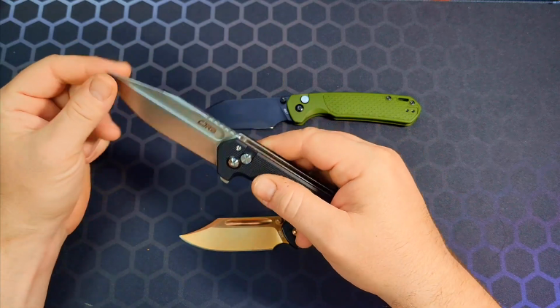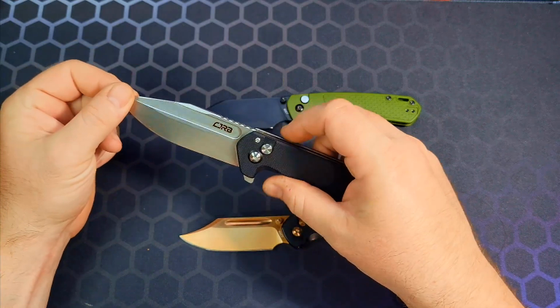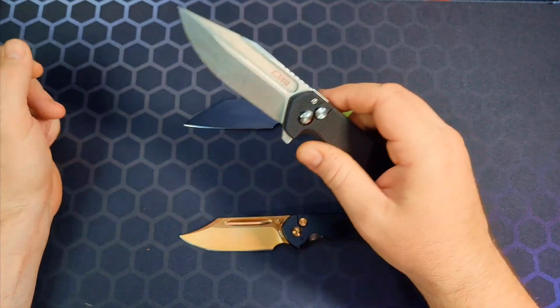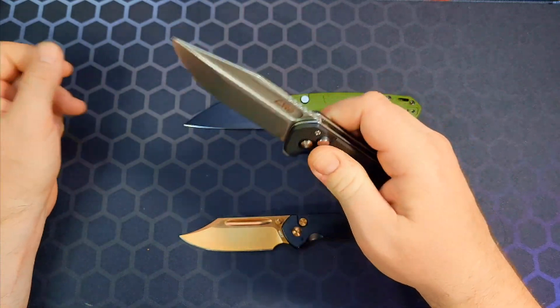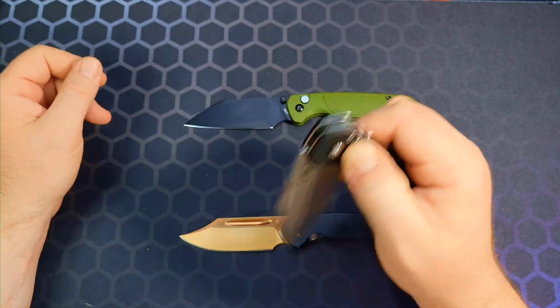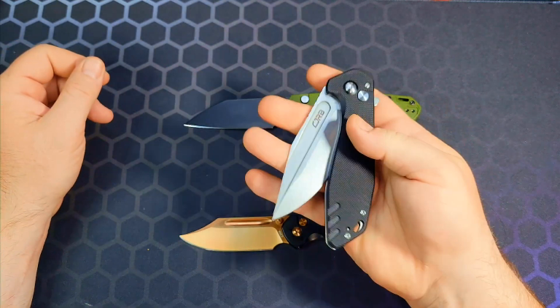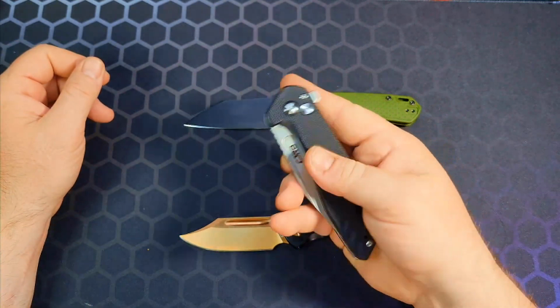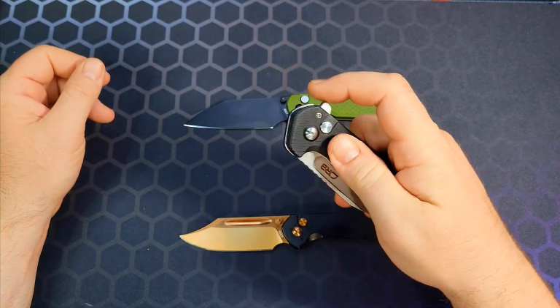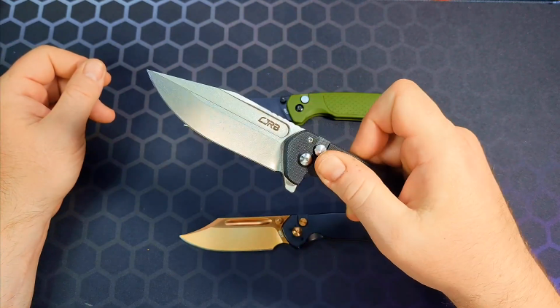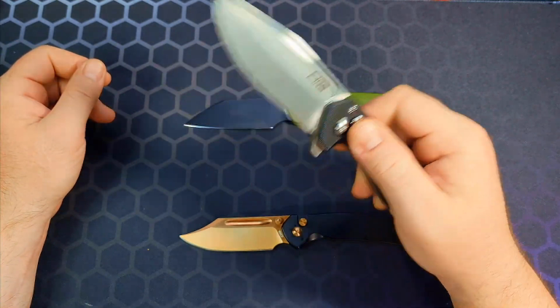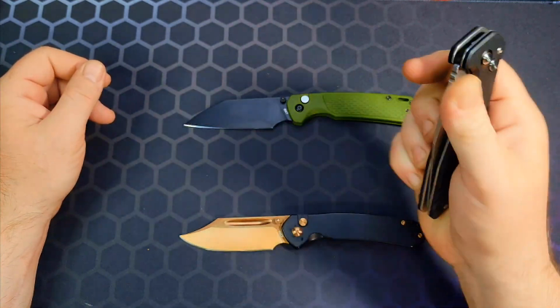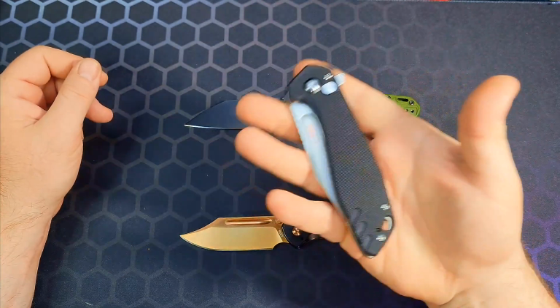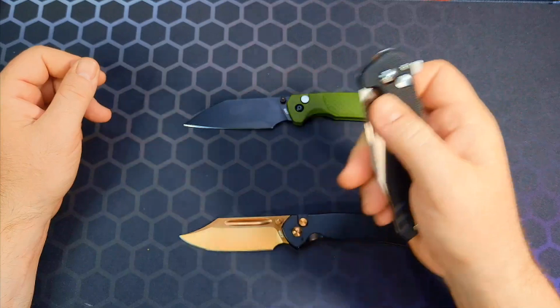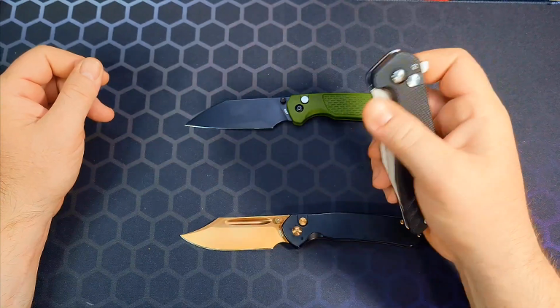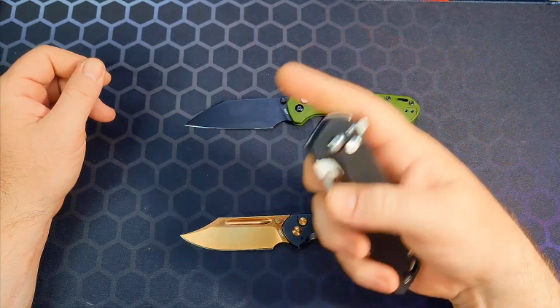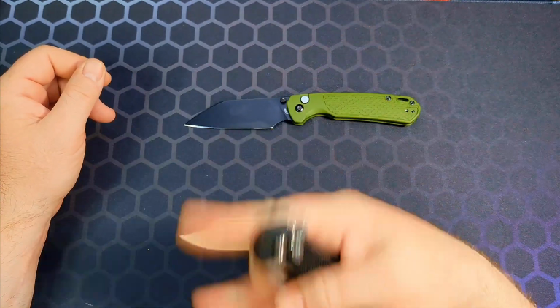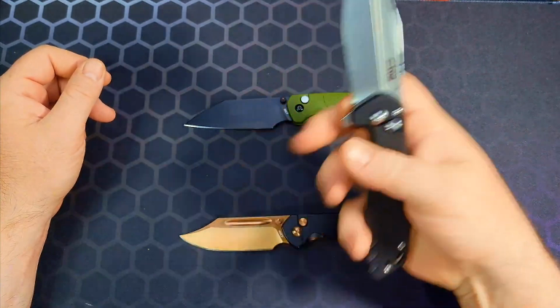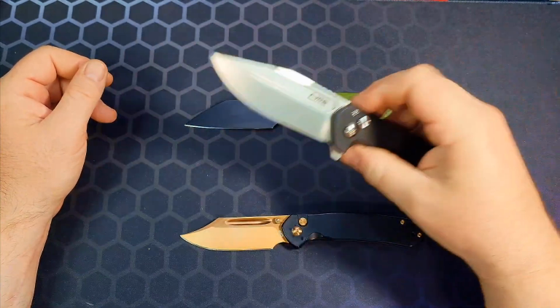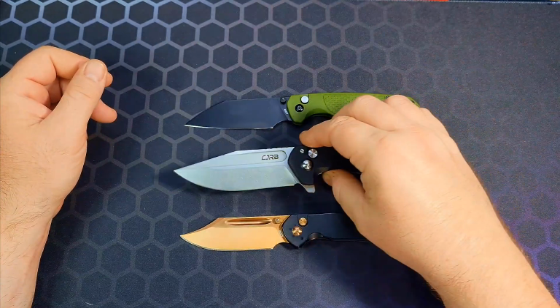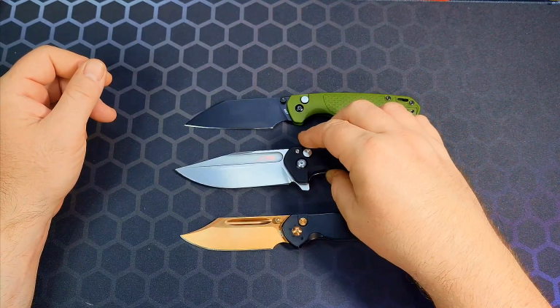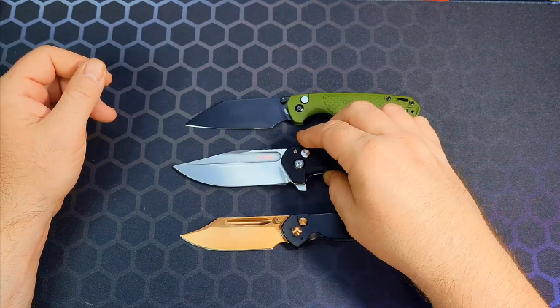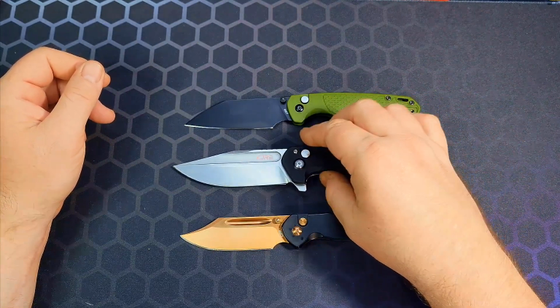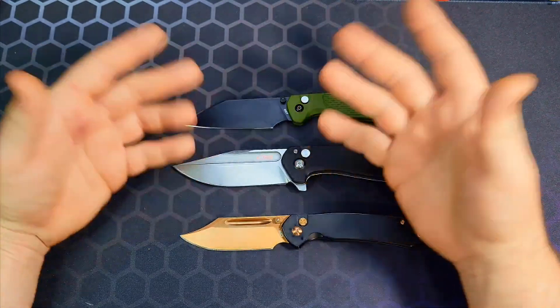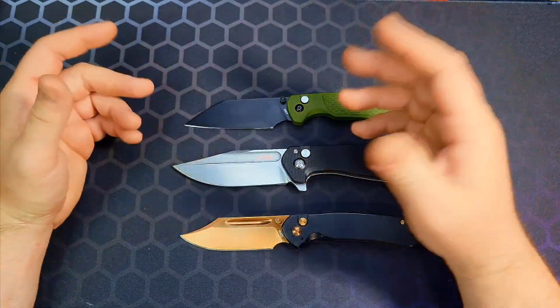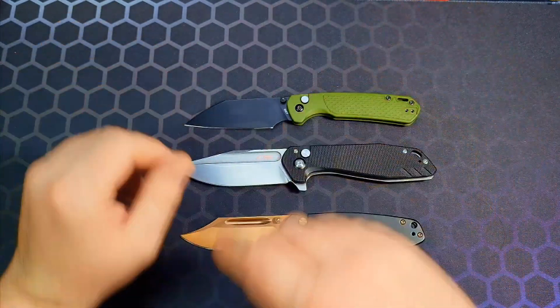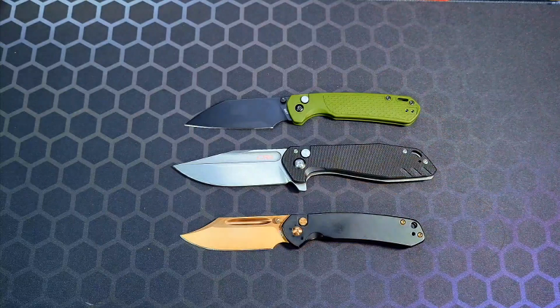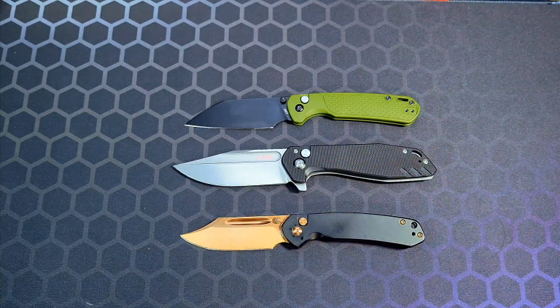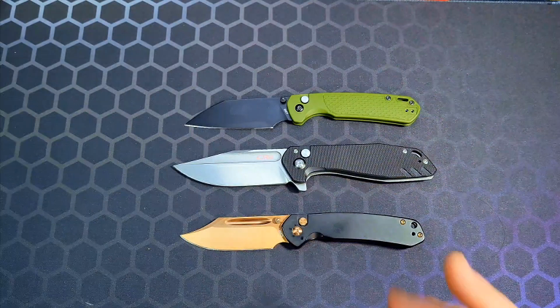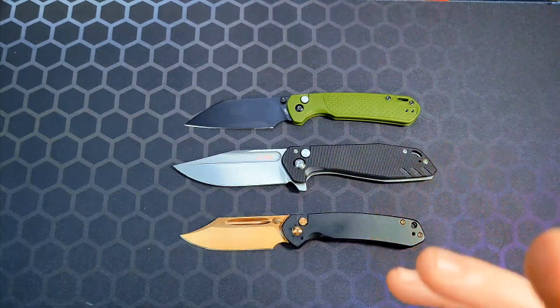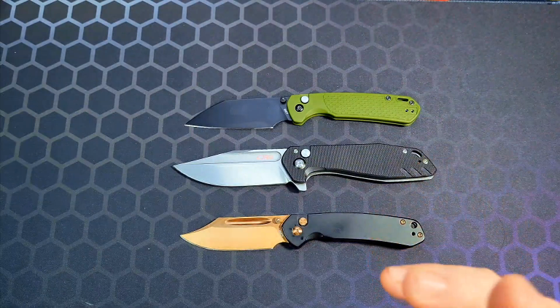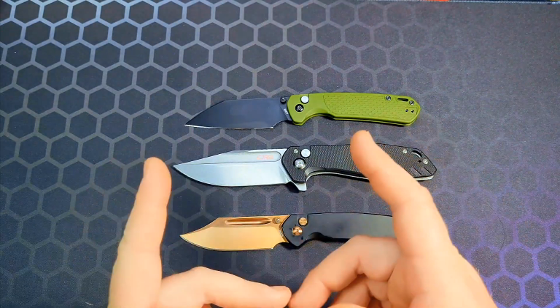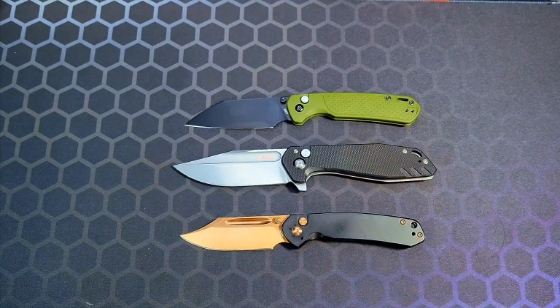That's pretty much it, y'all. The action is really smooth, it feels great in hand, and it's reliable as far as I can tell — I've spine whacked it, used it, and carried it. I appreciate everyone watching — you guys are awesome. Hit the like button, subscribe to the channel if you're interested, and have a good rest of your day.